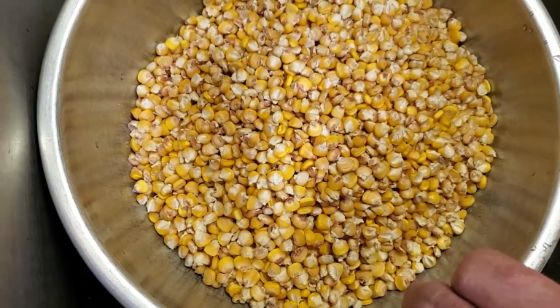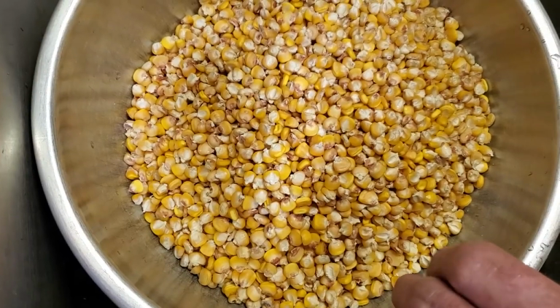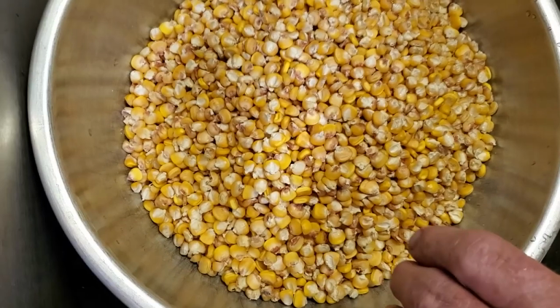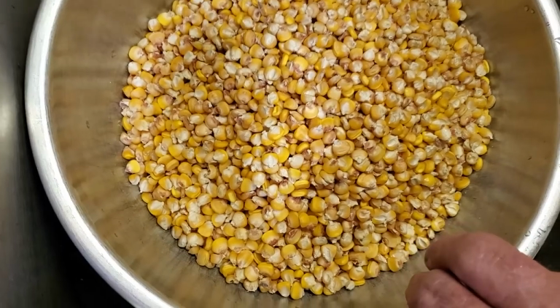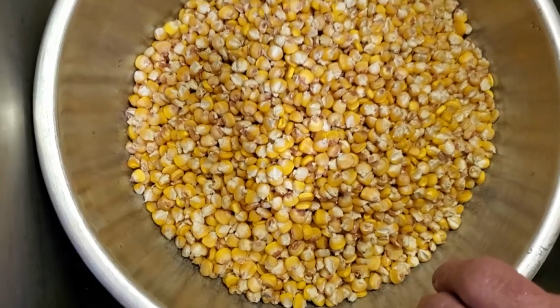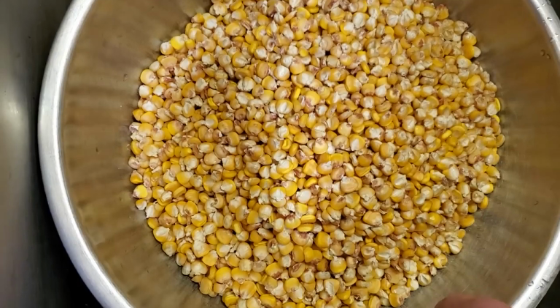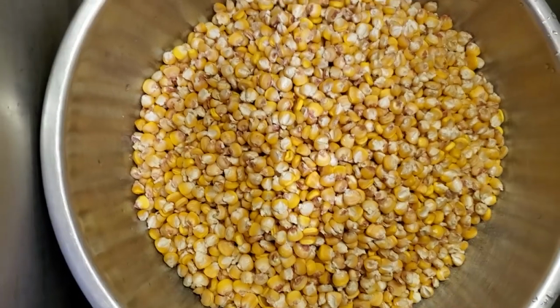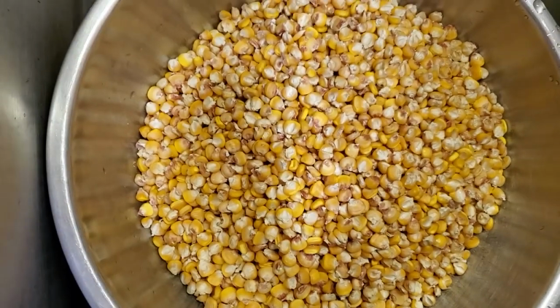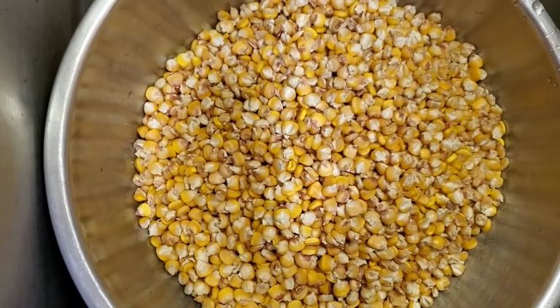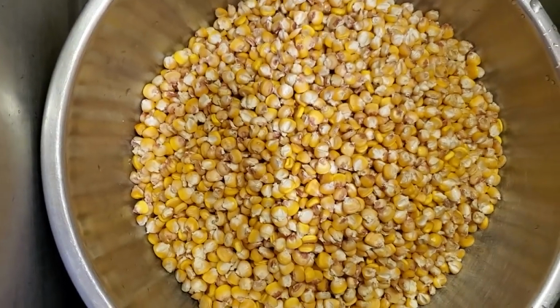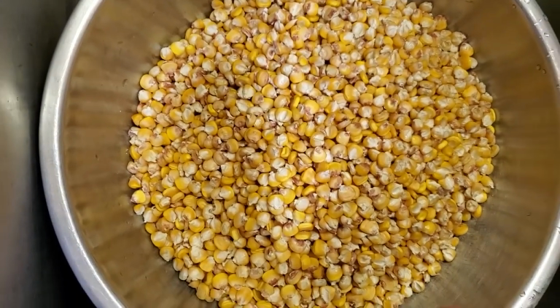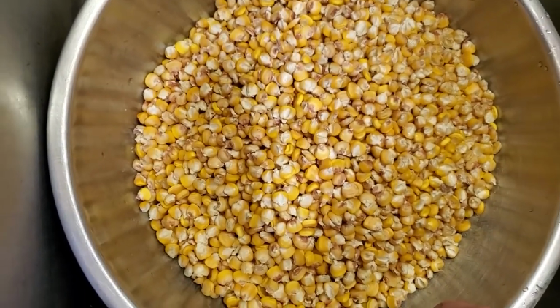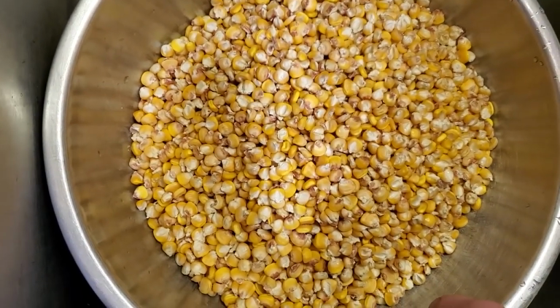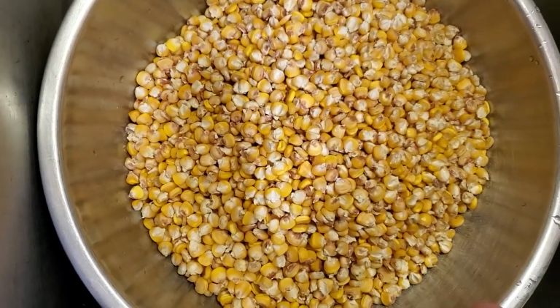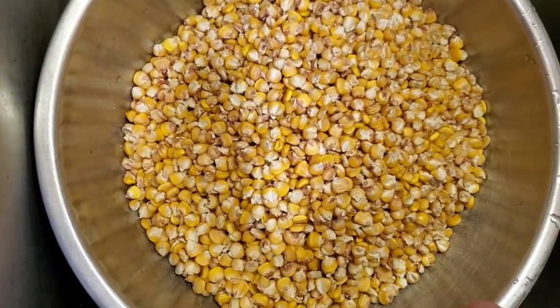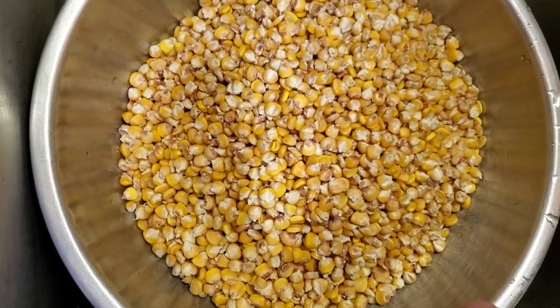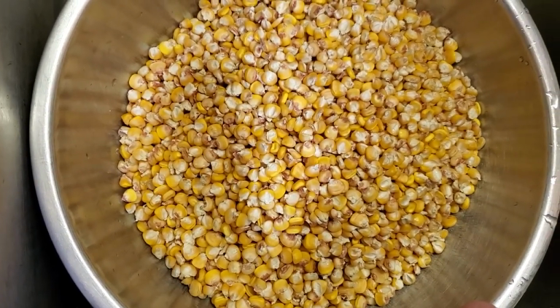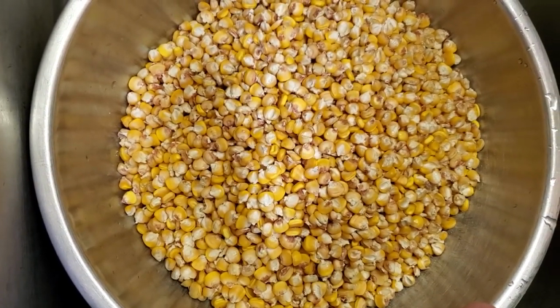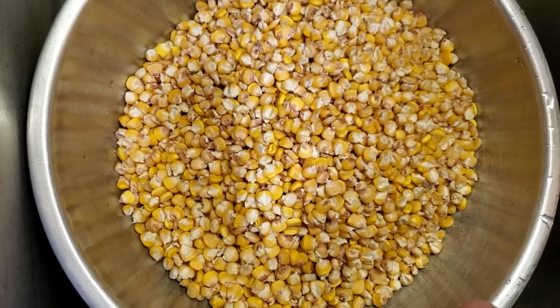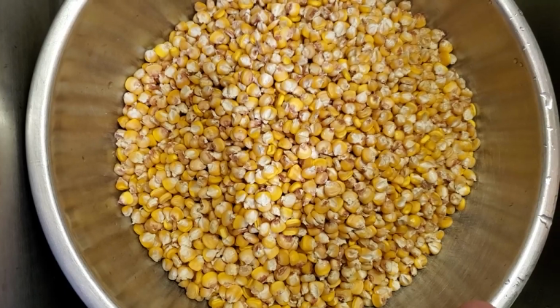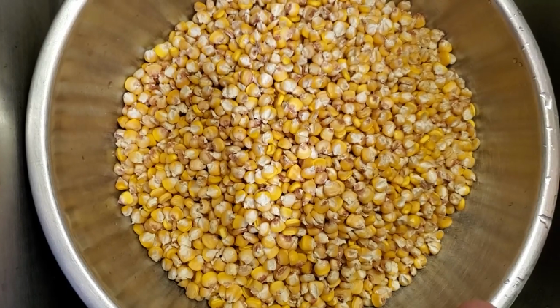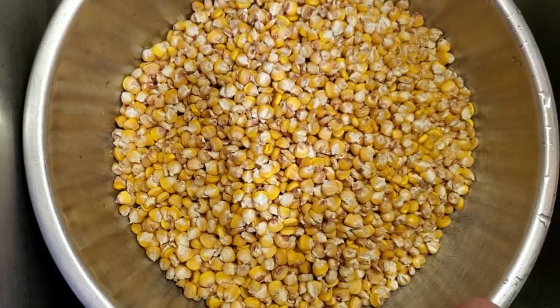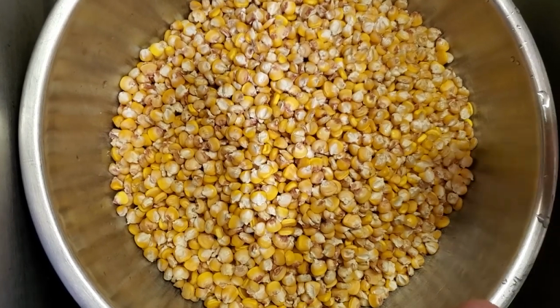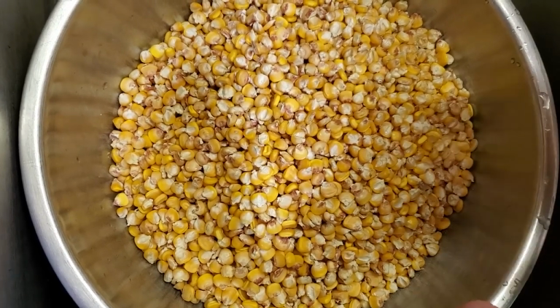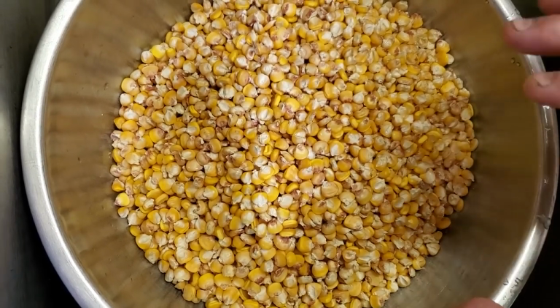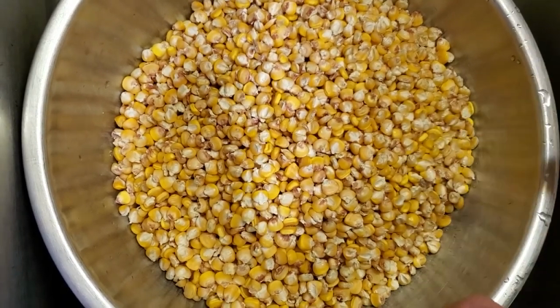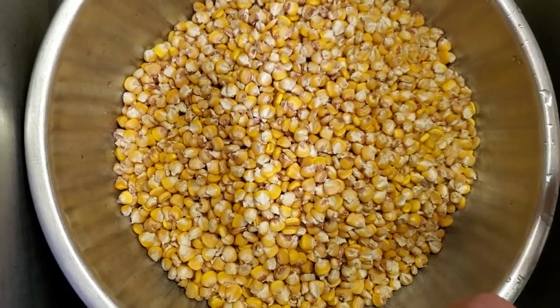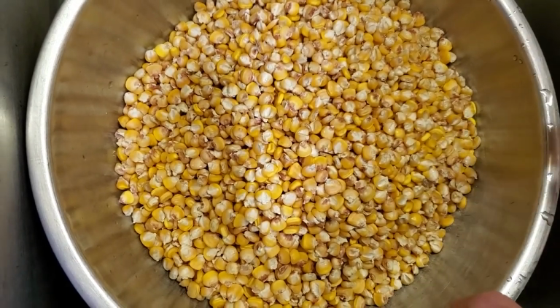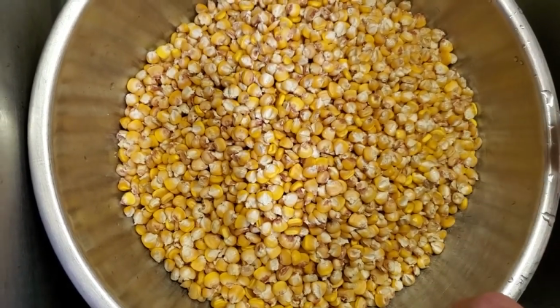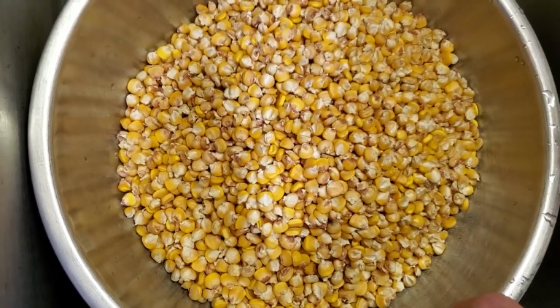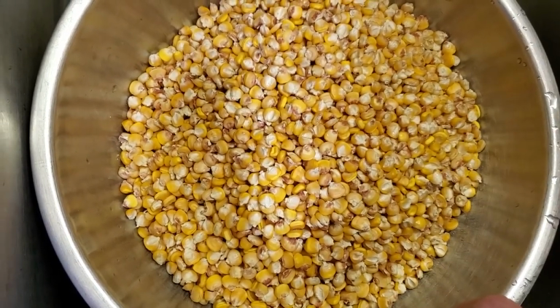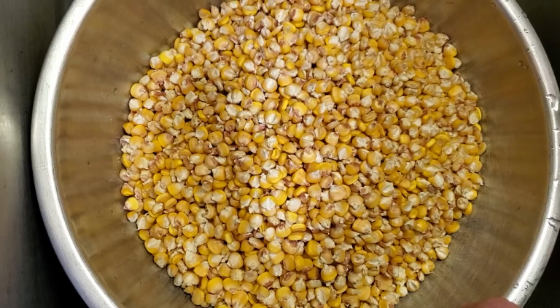What we're going to do in this process today is nixtamalization of corn, which is actually what we're doing — we're making hominy.